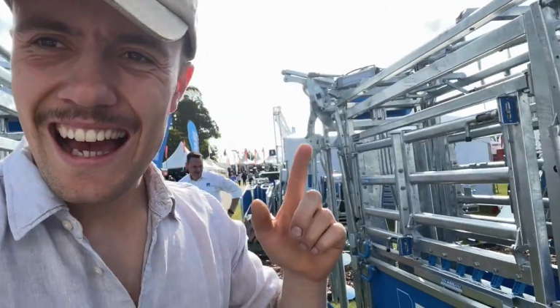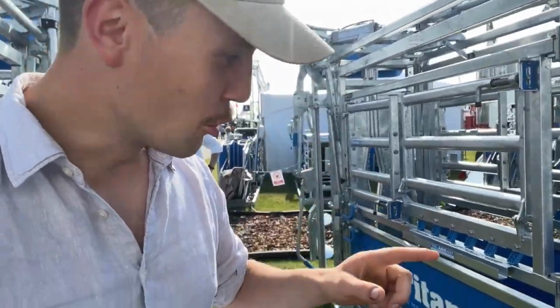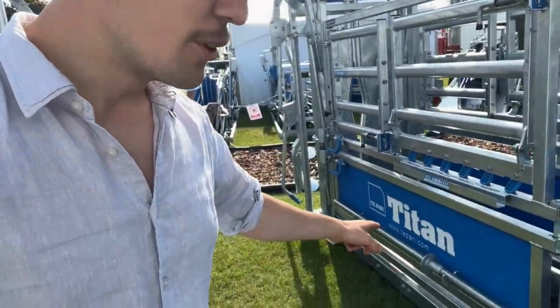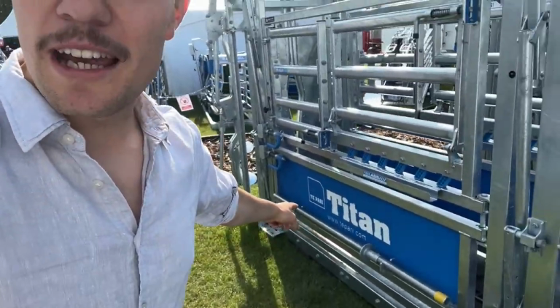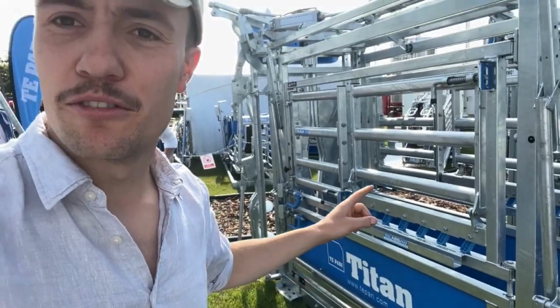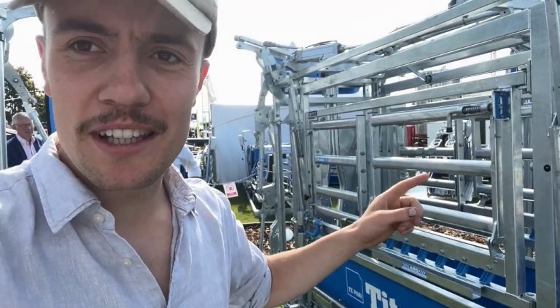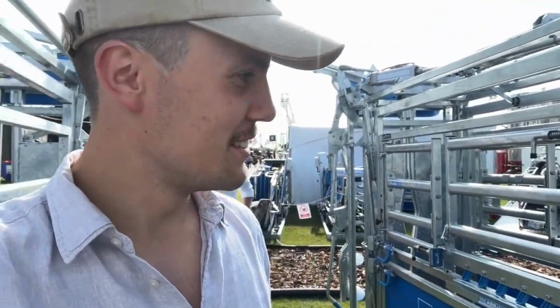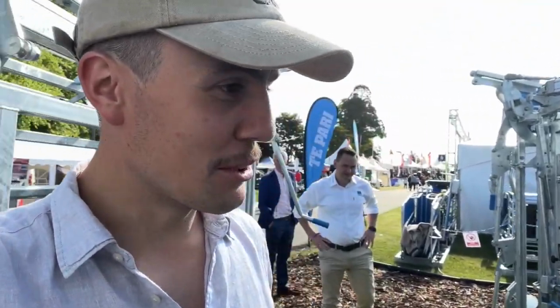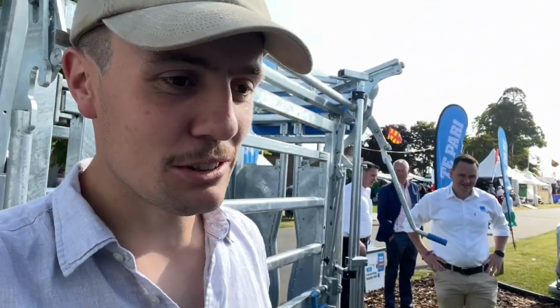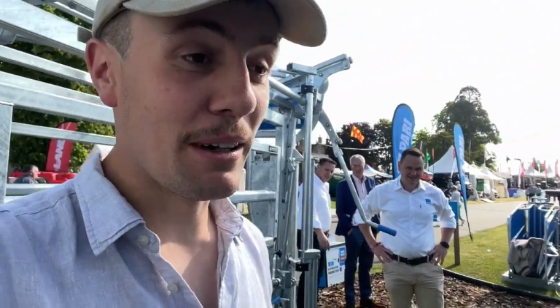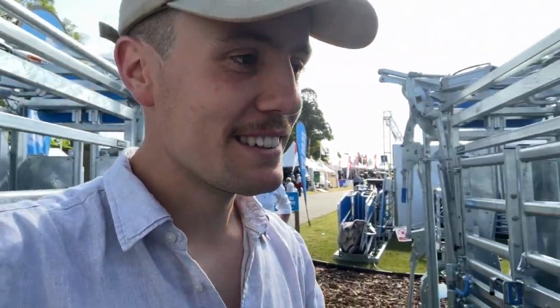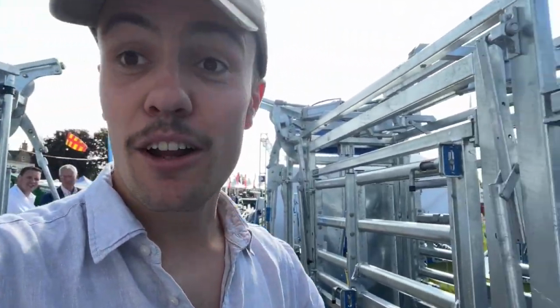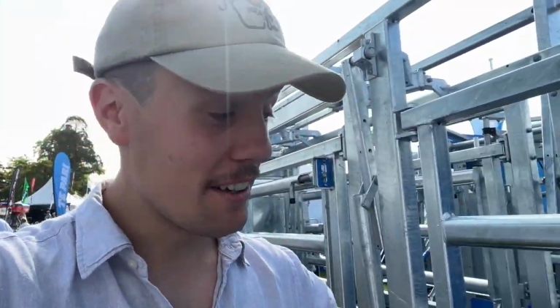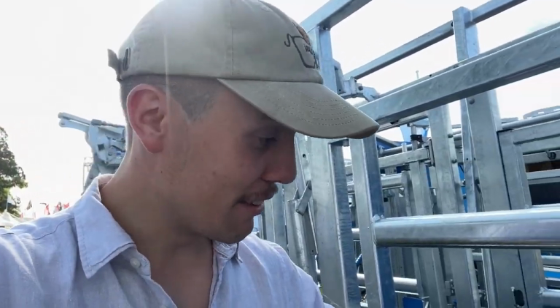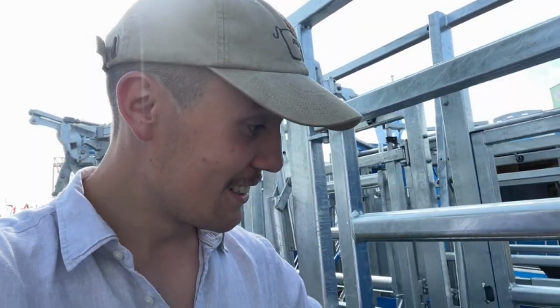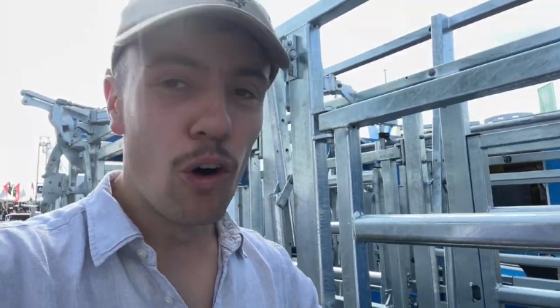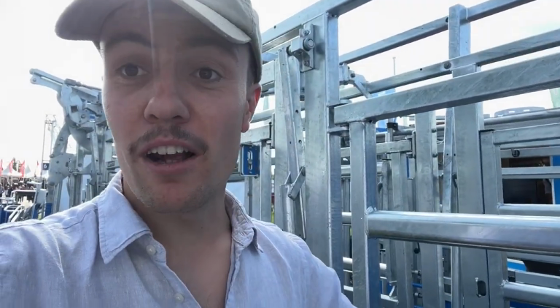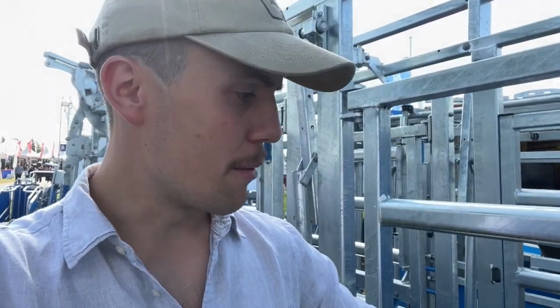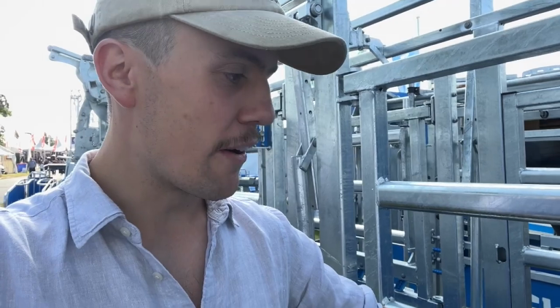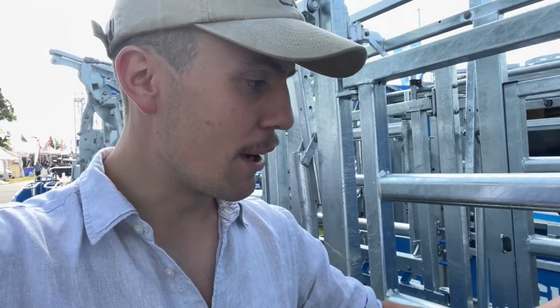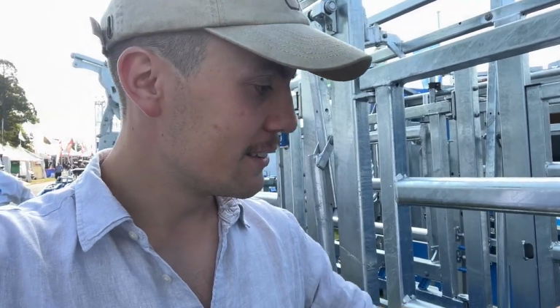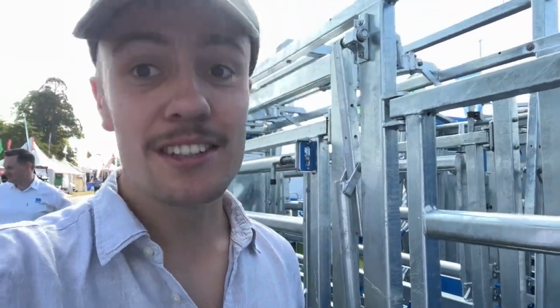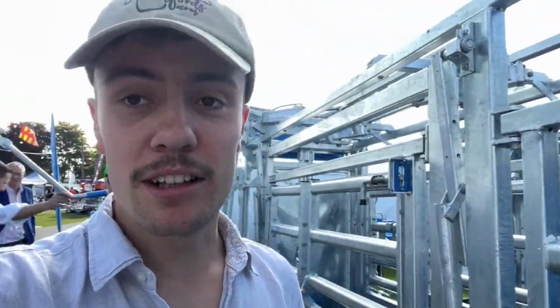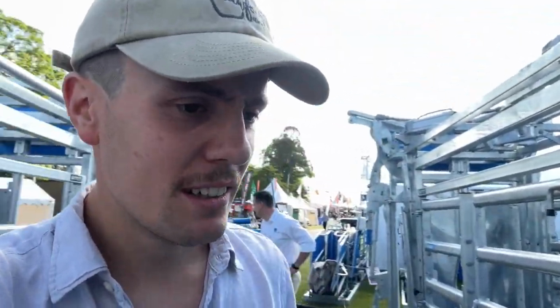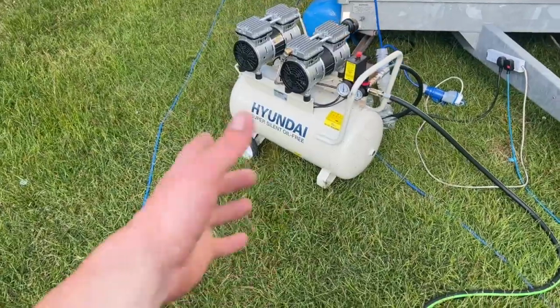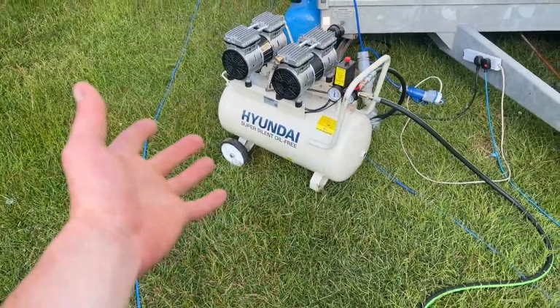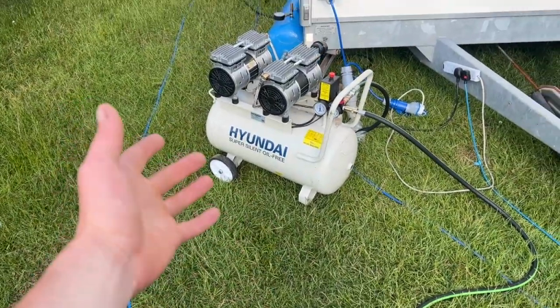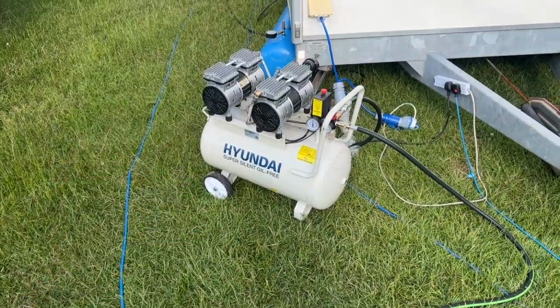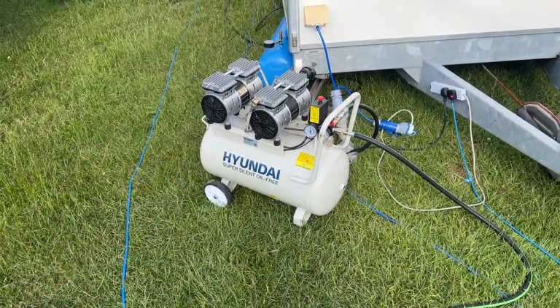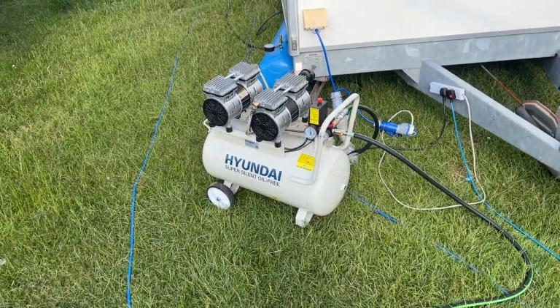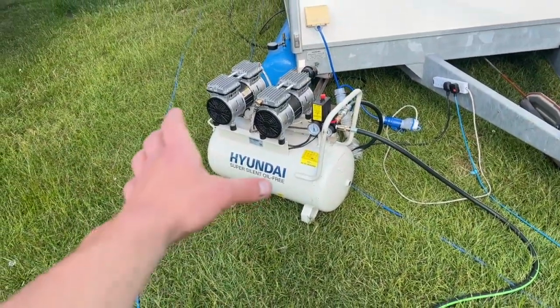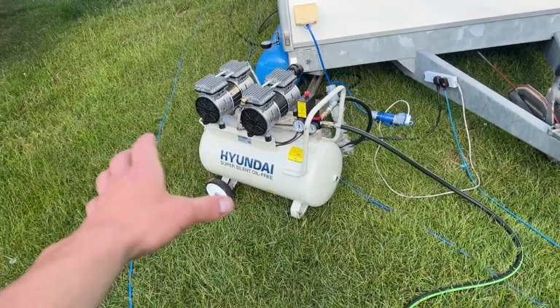I don't want to know the damage of one of these, how much it costs, but lovely, lovely. Overkill for the numbers we're at, but still lovely. Don't even need a massive compressor — tiny wee compressor.